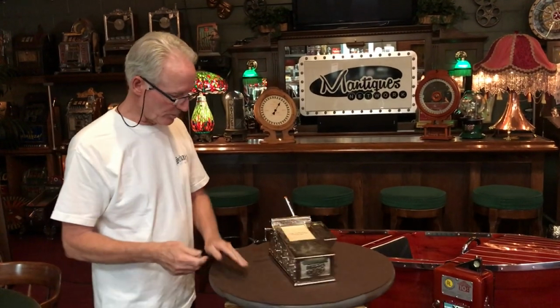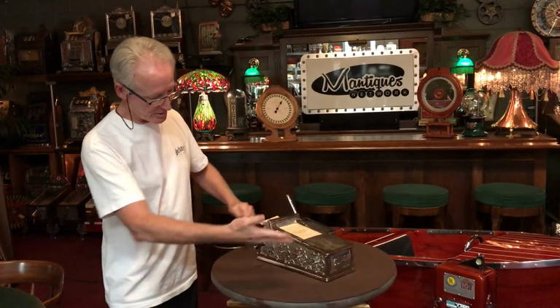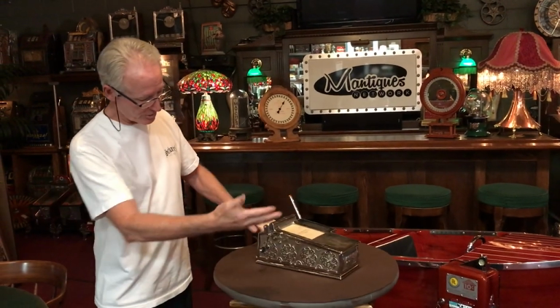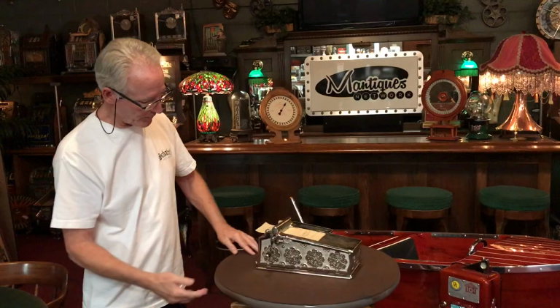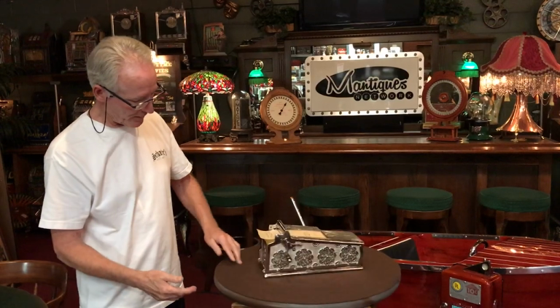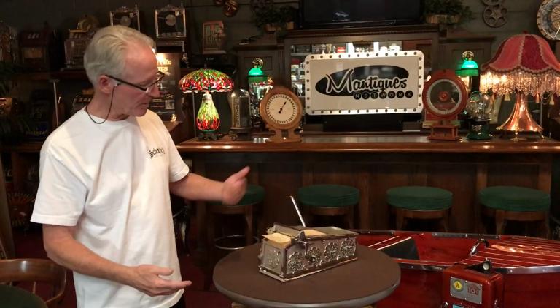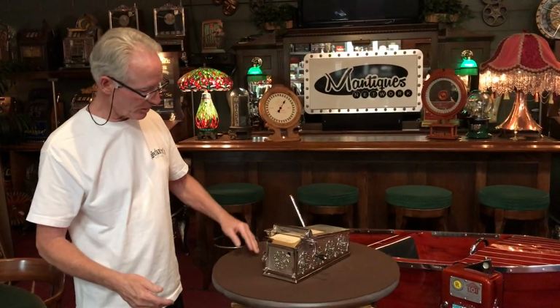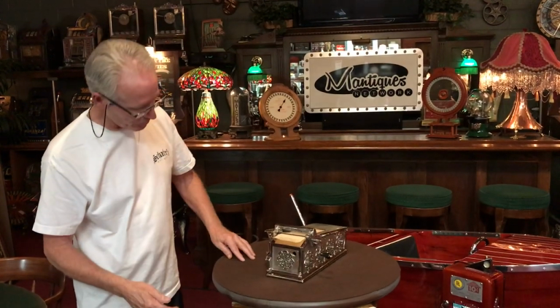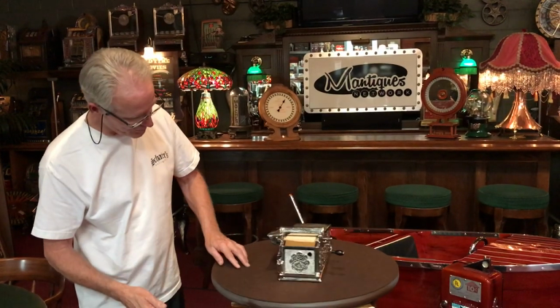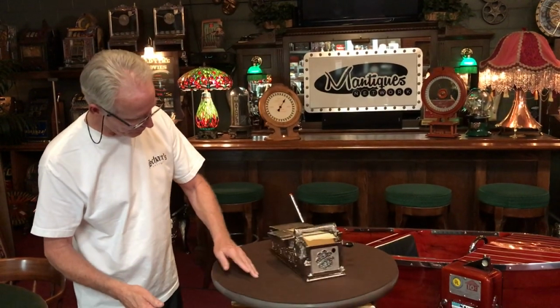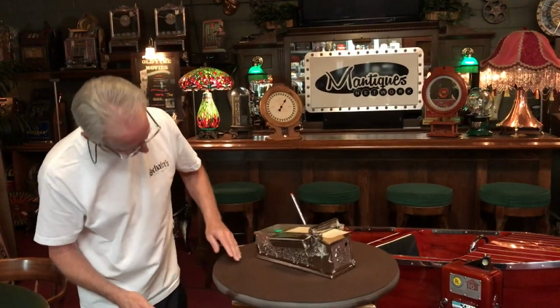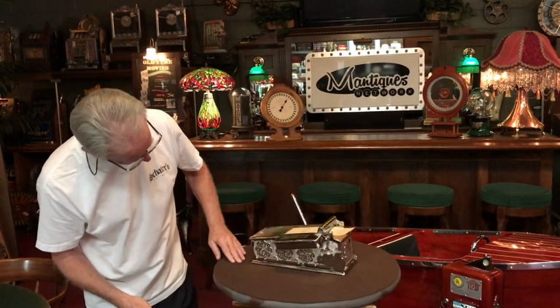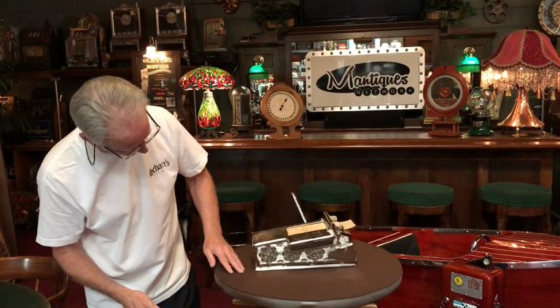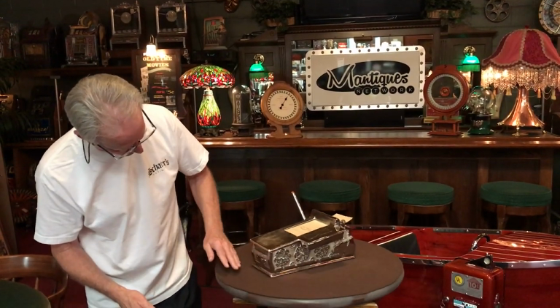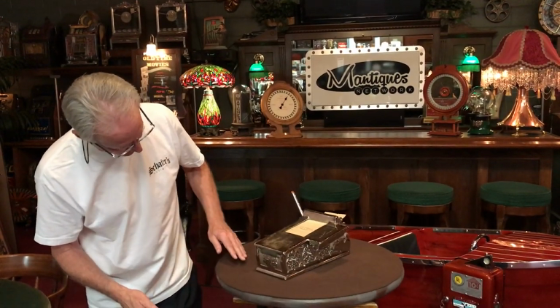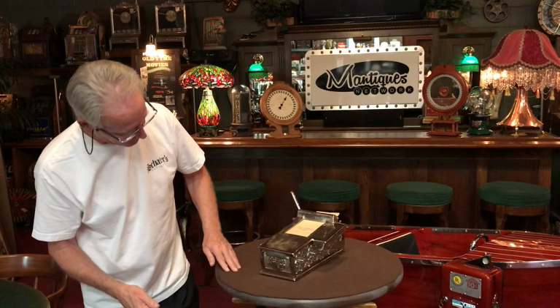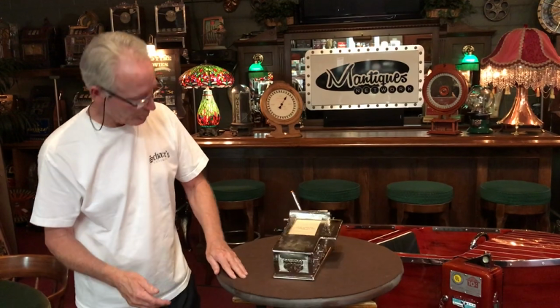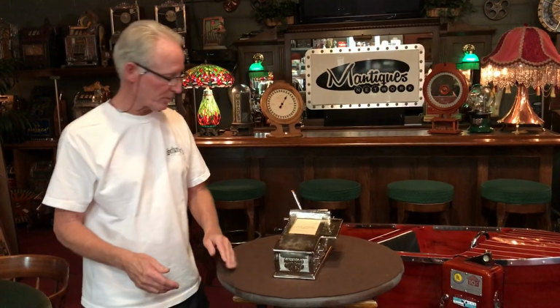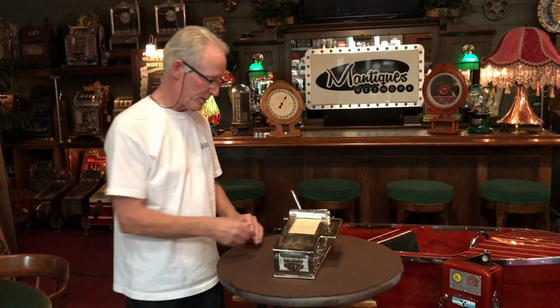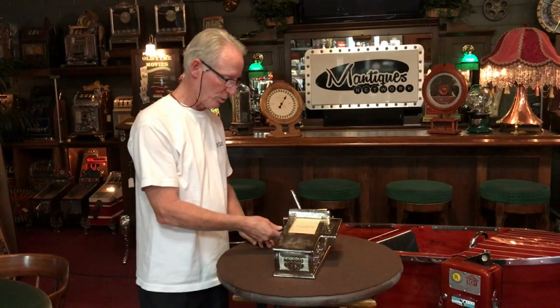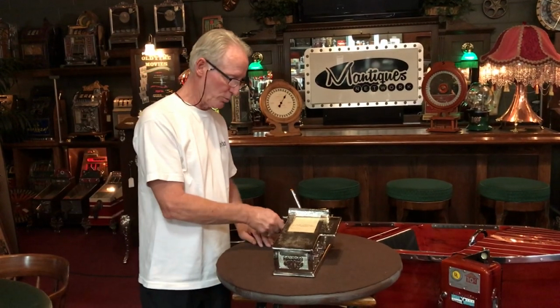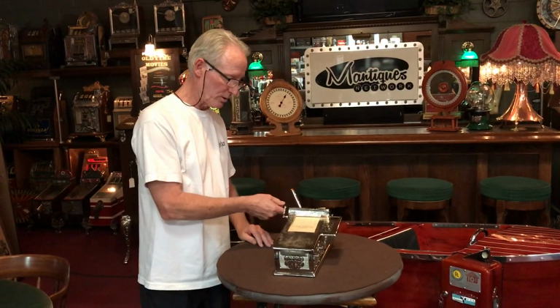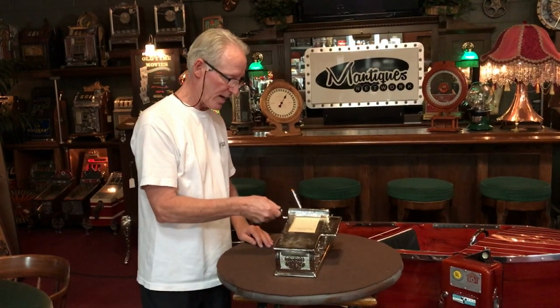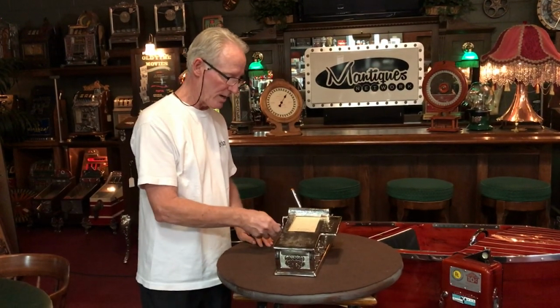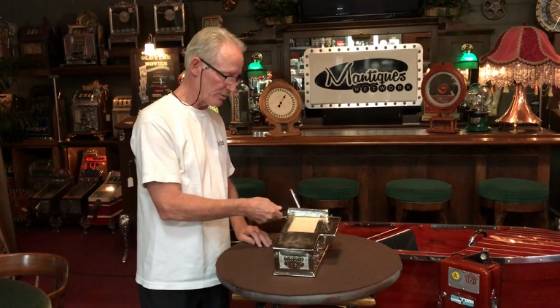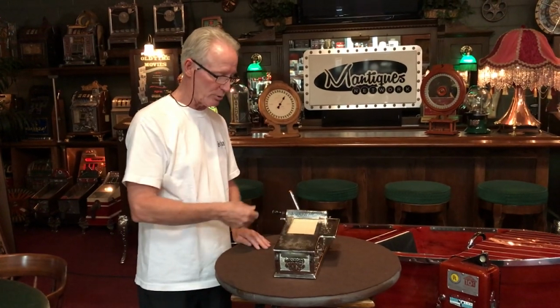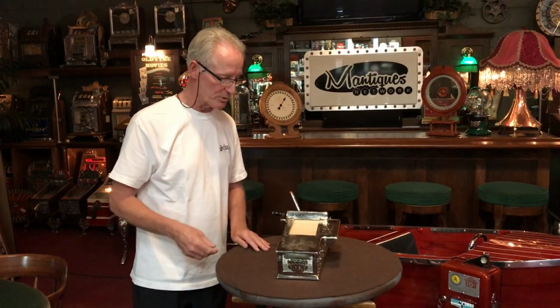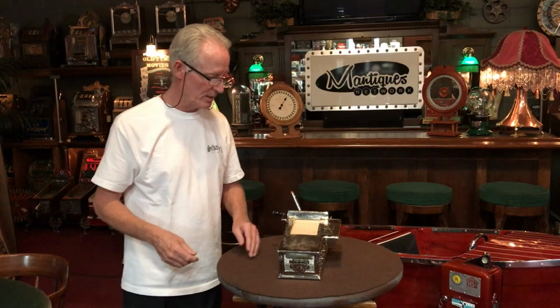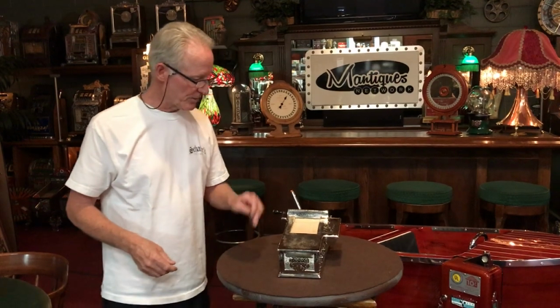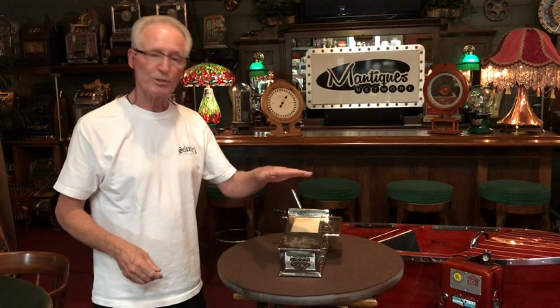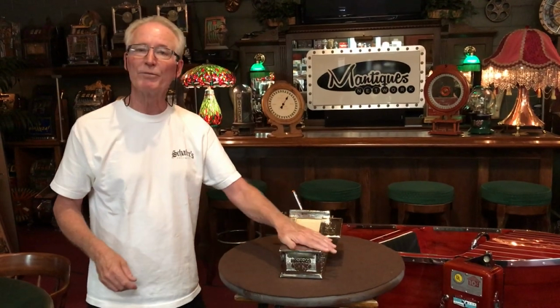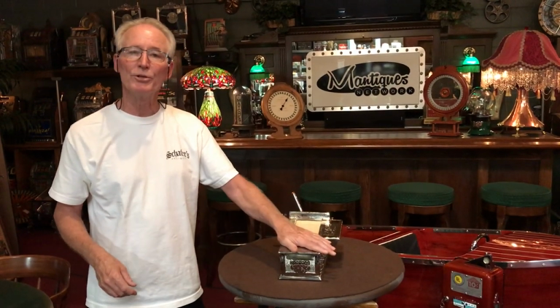Really nice condition, all nickel plated. It's called an auto ticket manufacturer. Just a cute little decorator piece. So if you want a little nice cast iron auto ticket machine, this one could be for you.